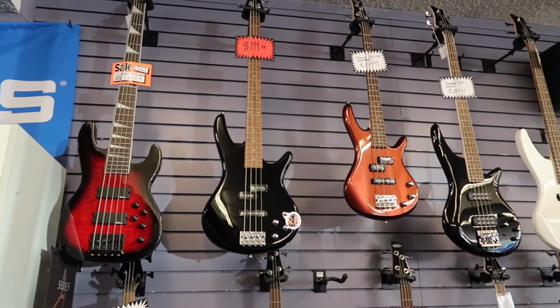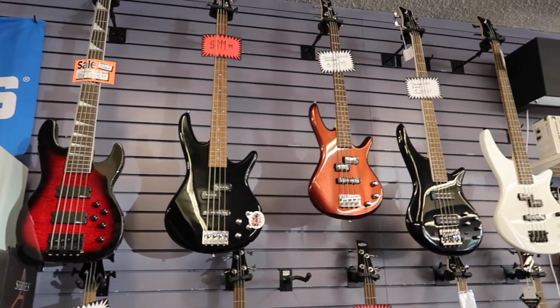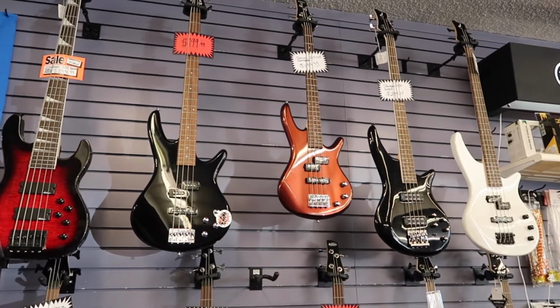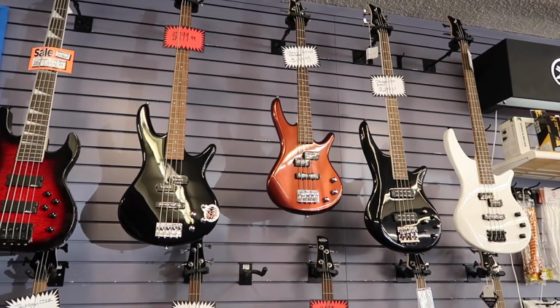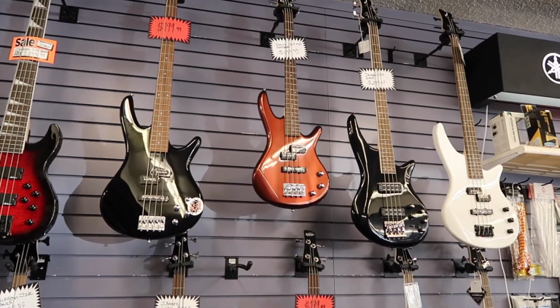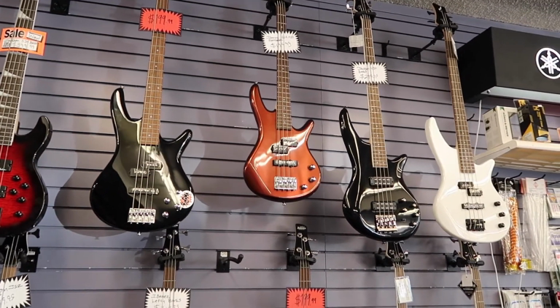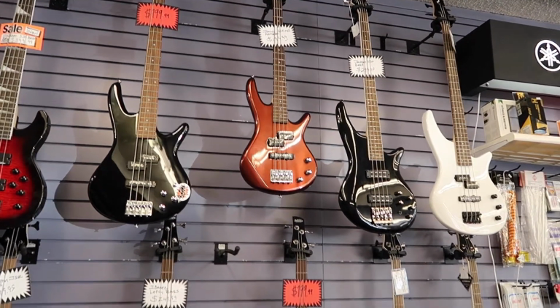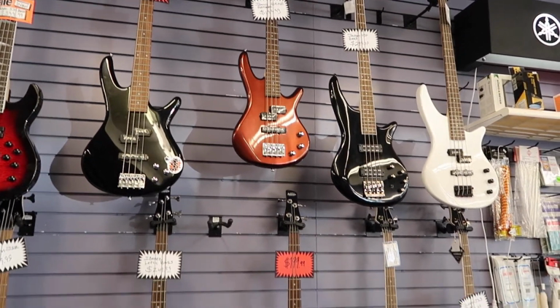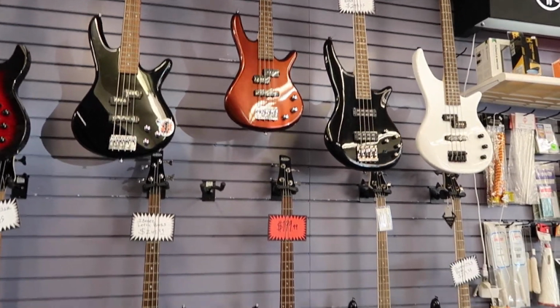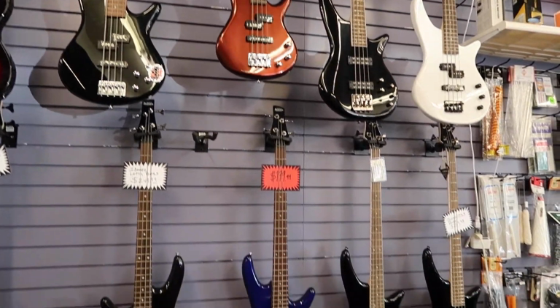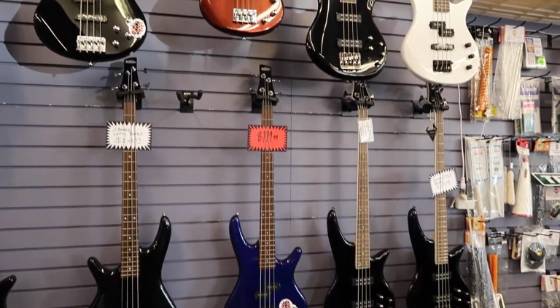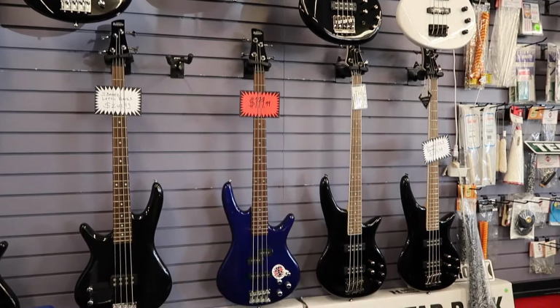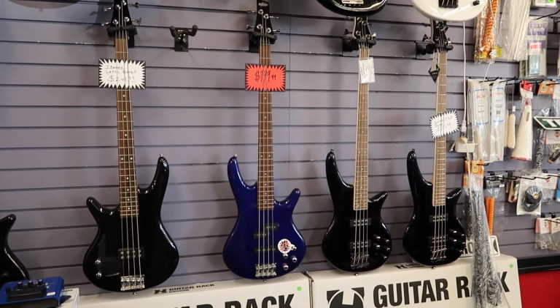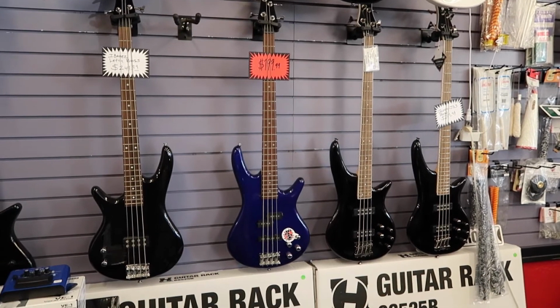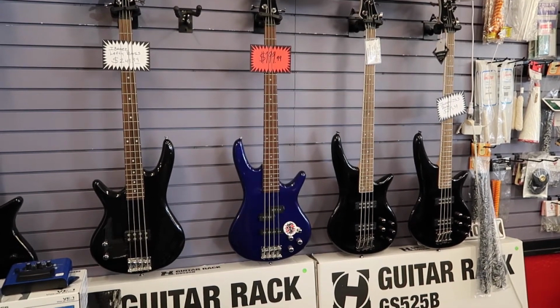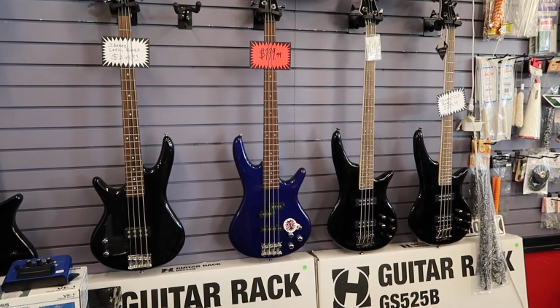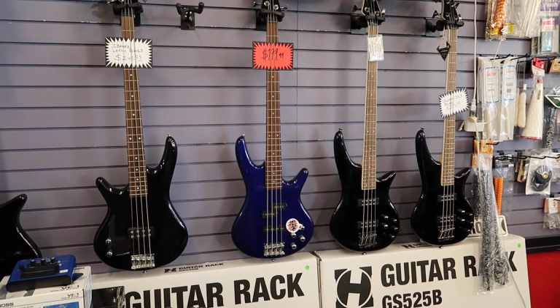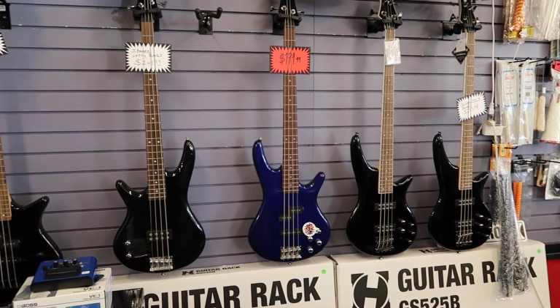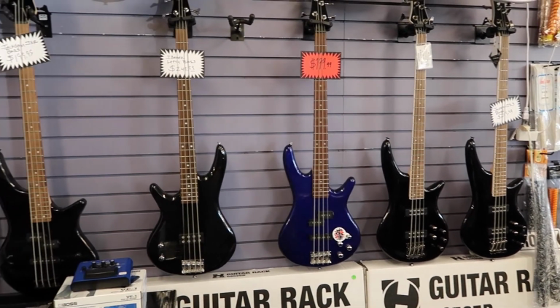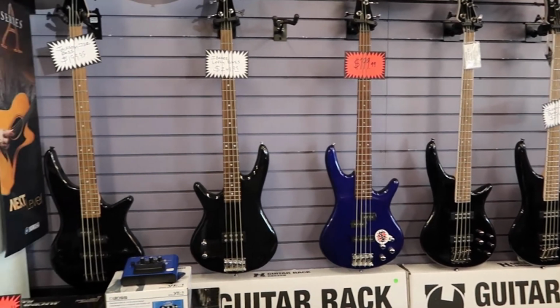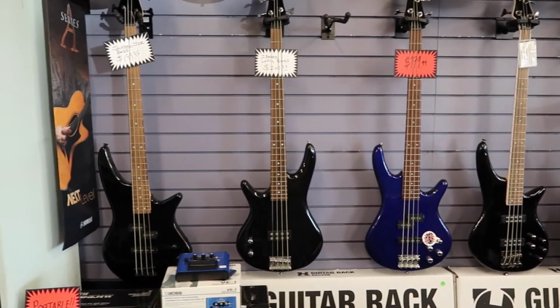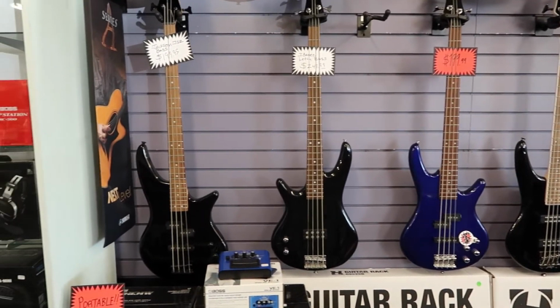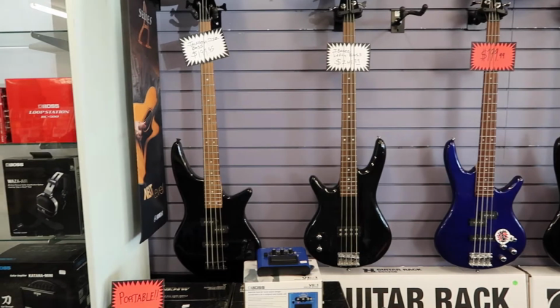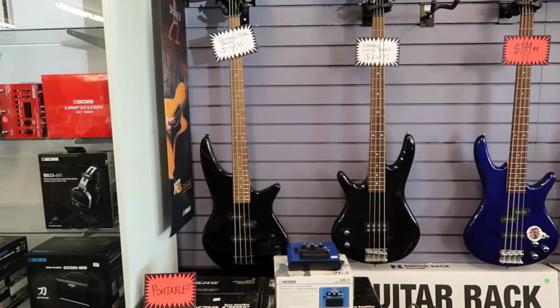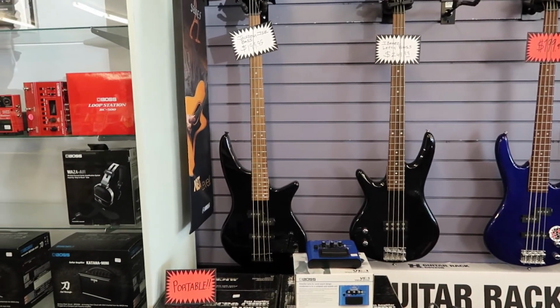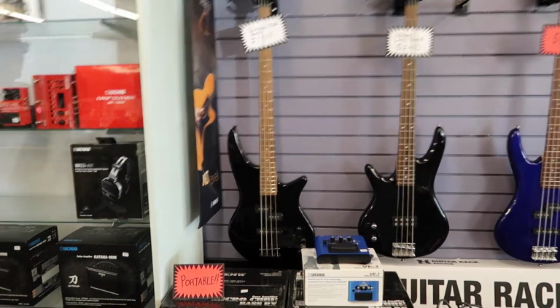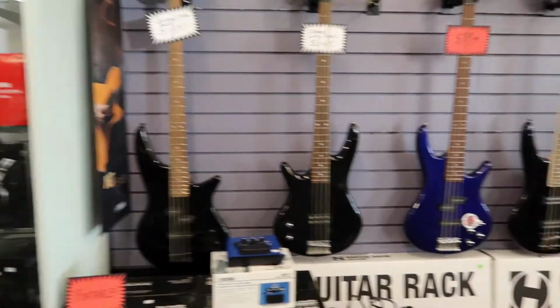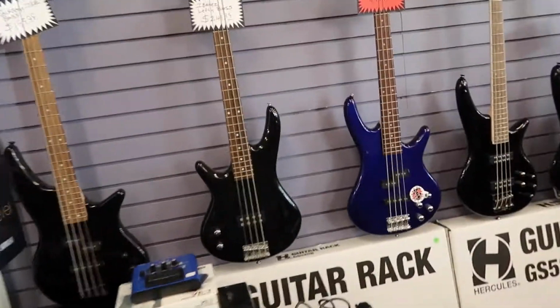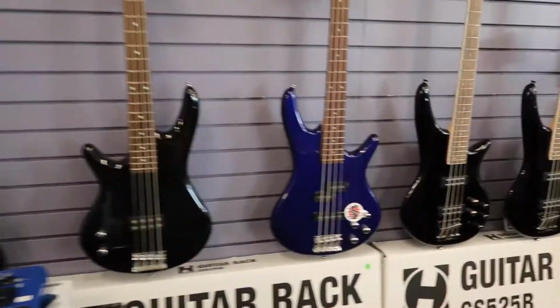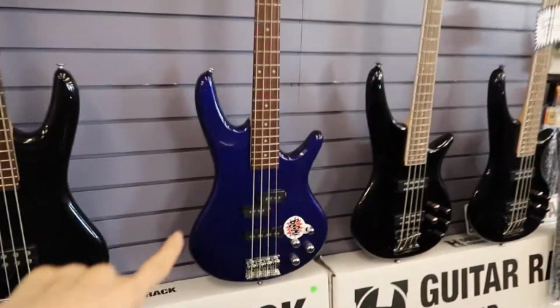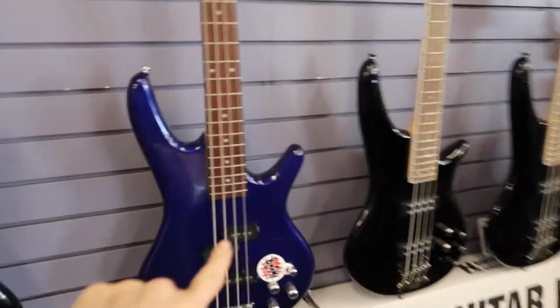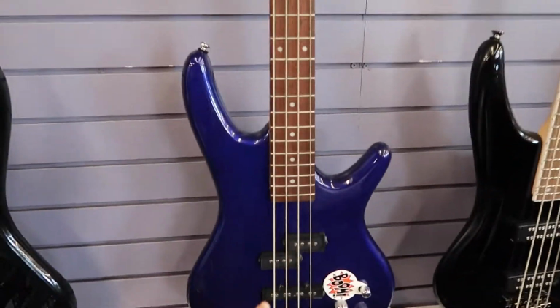There is a great wall of basses. It's got Jacksons and Ibanez. There's a left-handed. Oh and look, this one is a great beginner's bass.